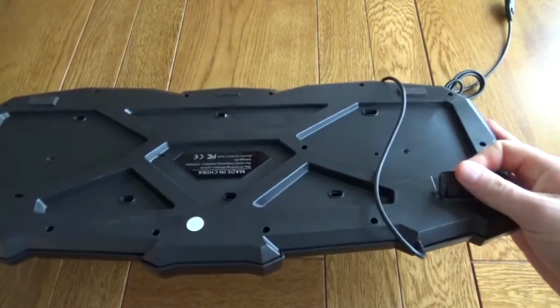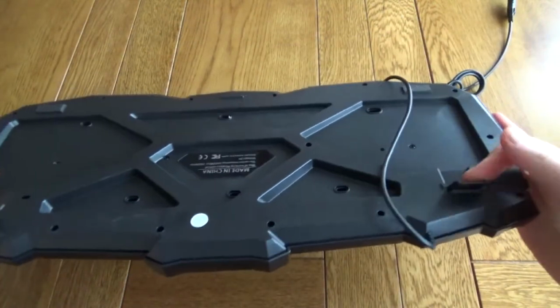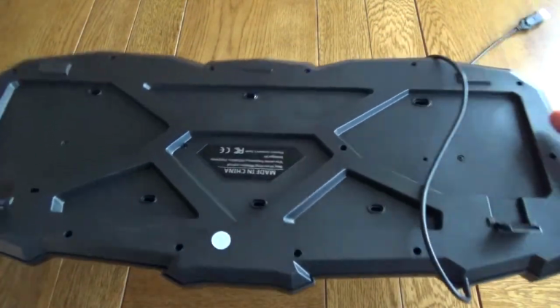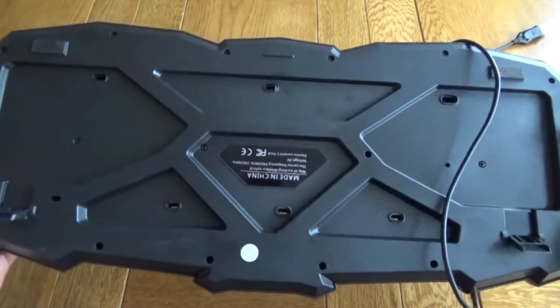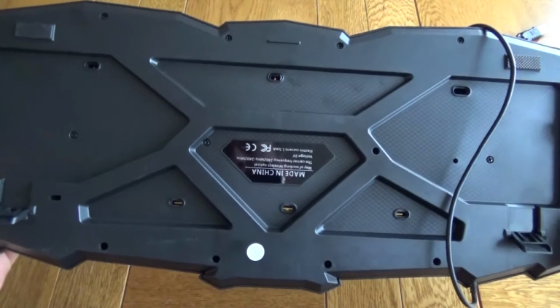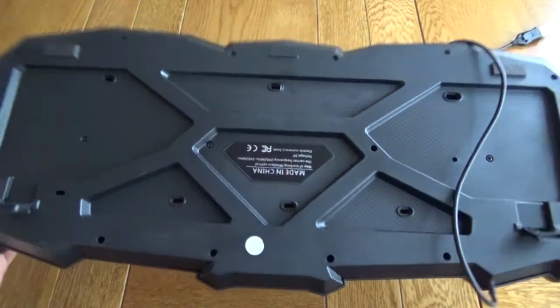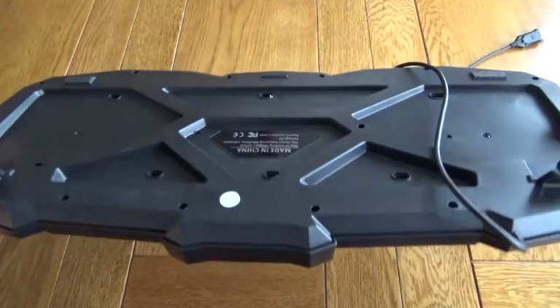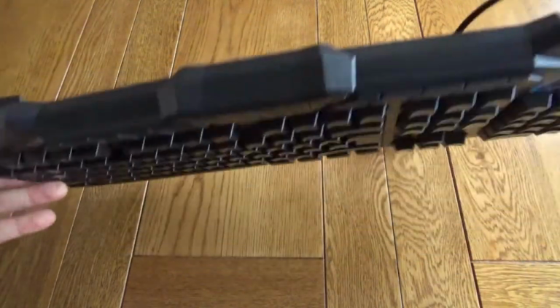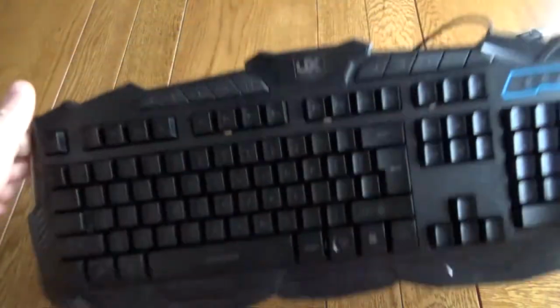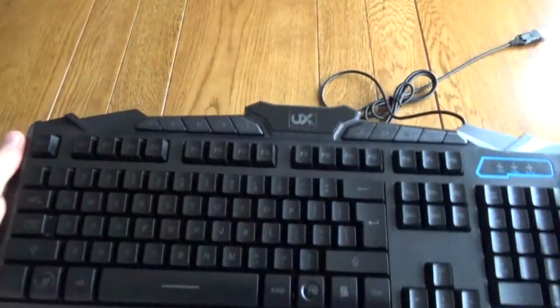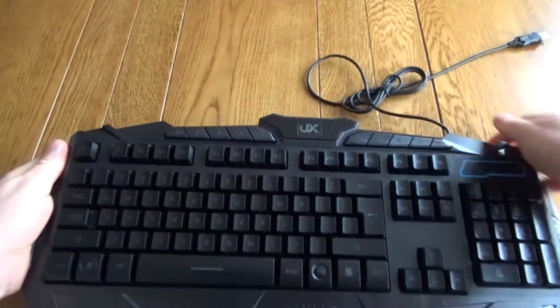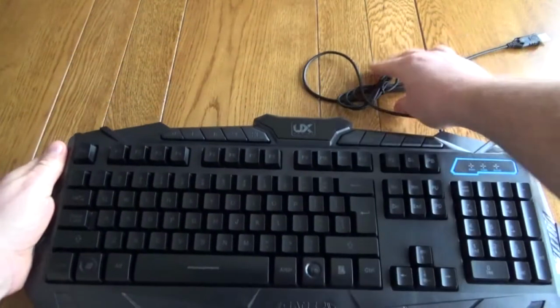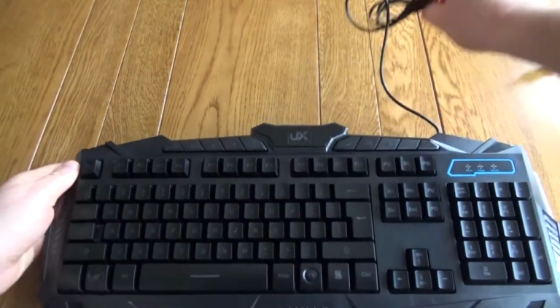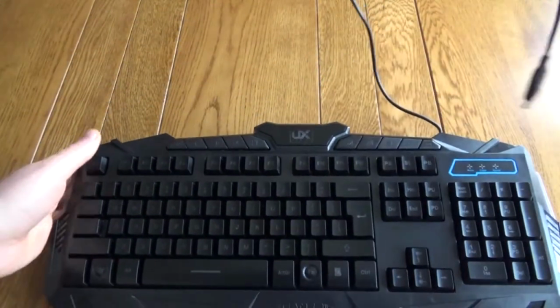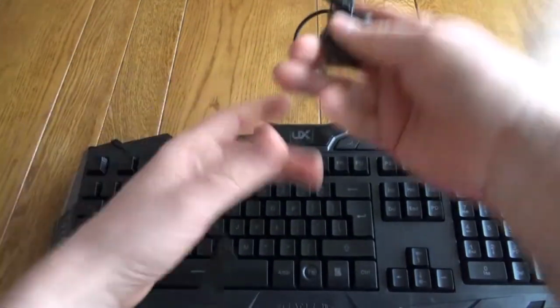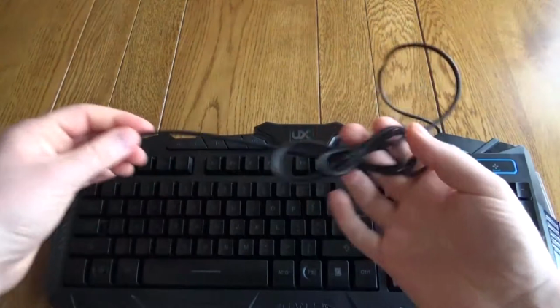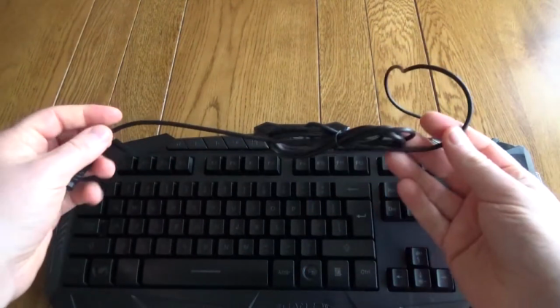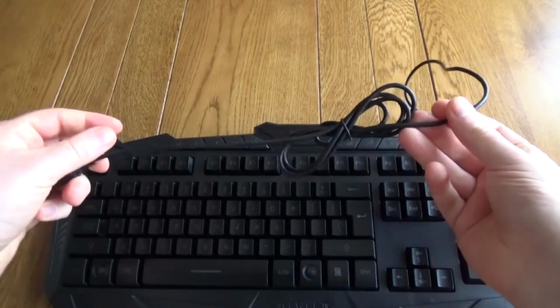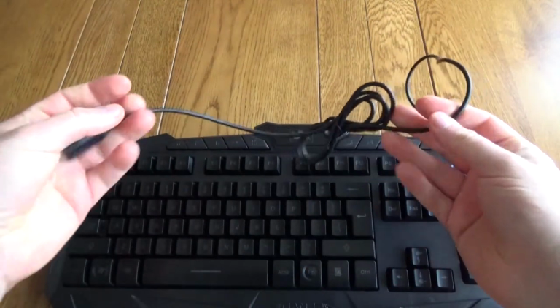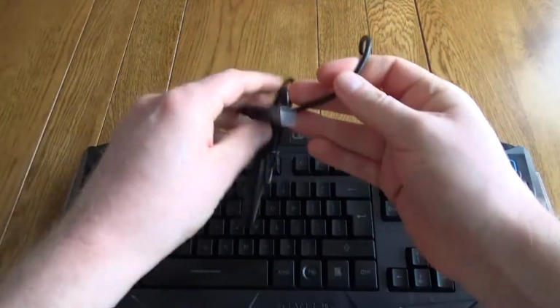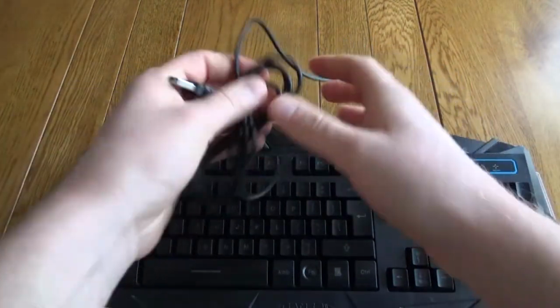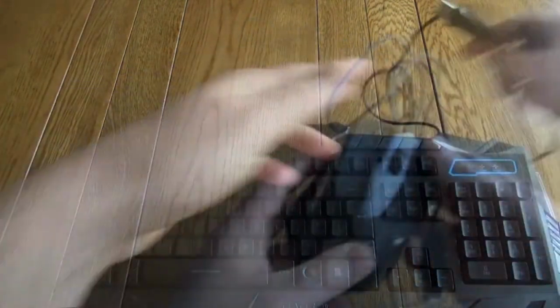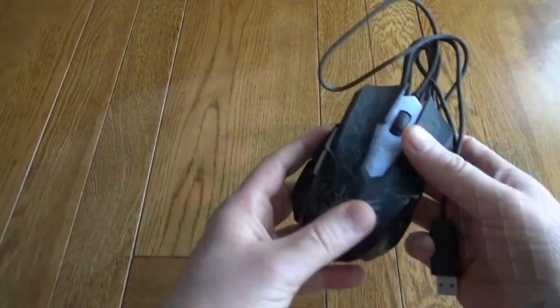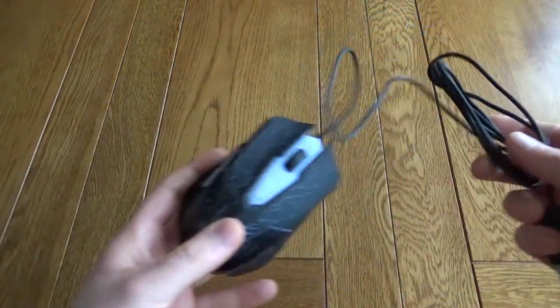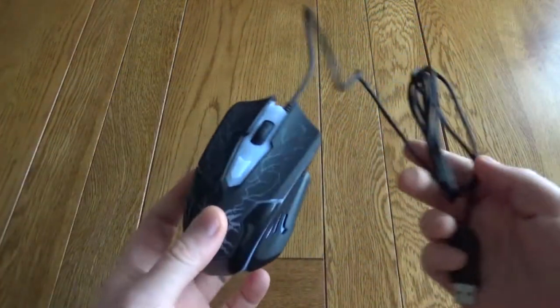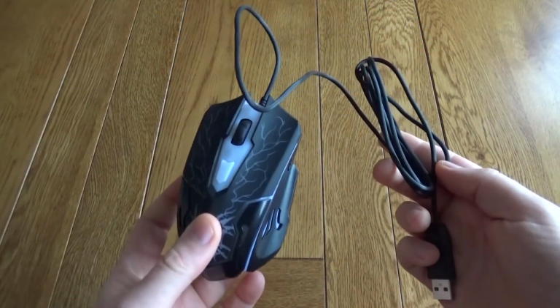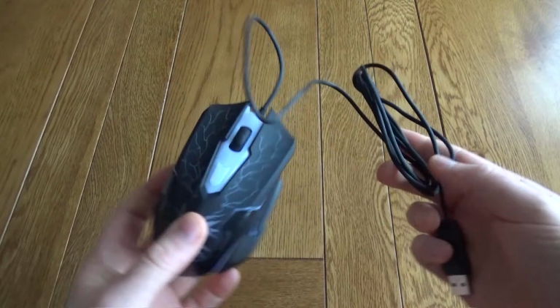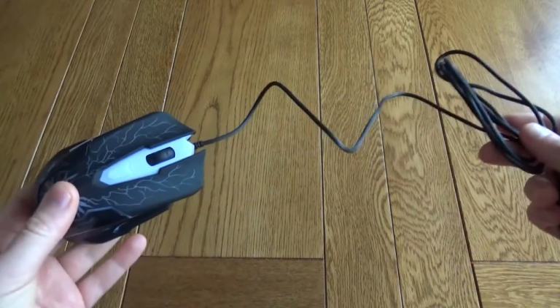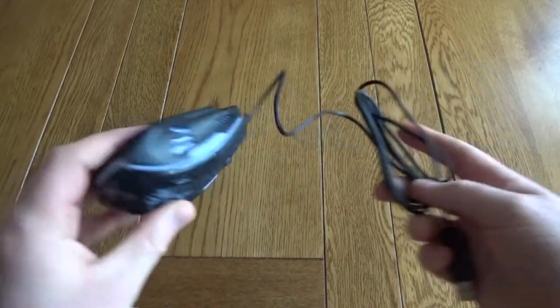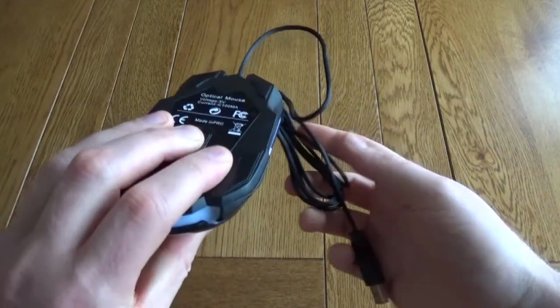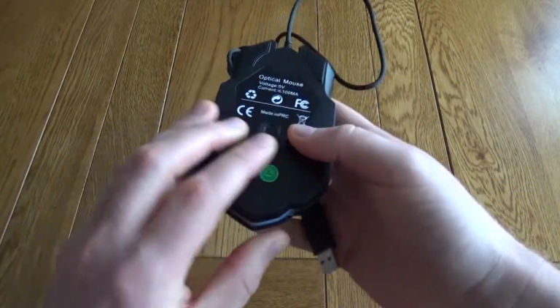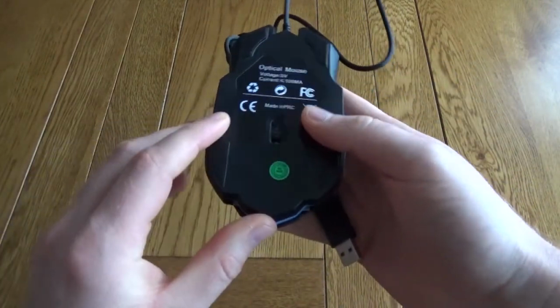On the bottom it's got a couple of feet so you can adjust the height, so it's either lying flat or you can have it slightly raised. The USB lead is a decent sized length, suitable if you've got your PC under the desk. It also comes with the gaming mouse, which also has a good sized USB lead.